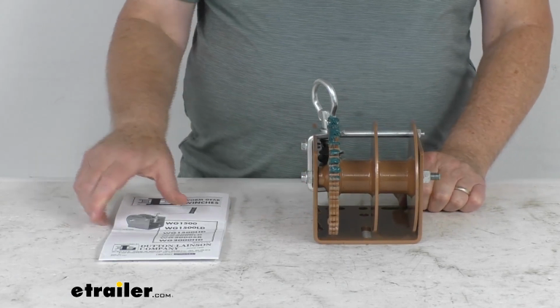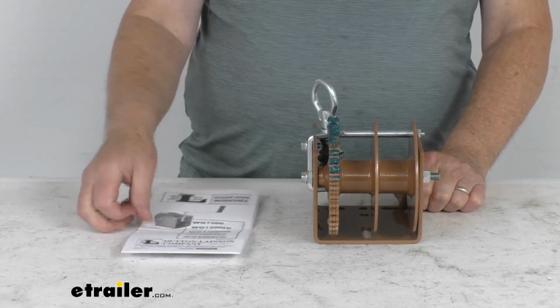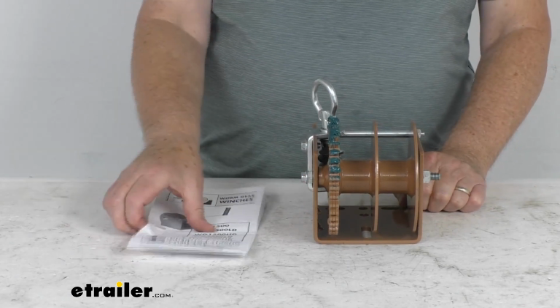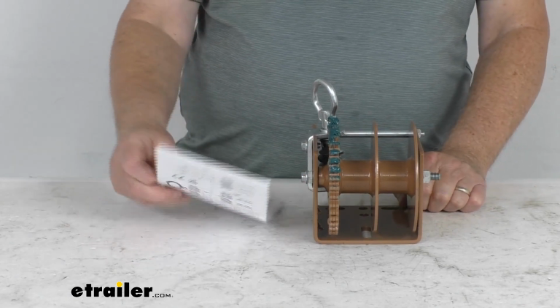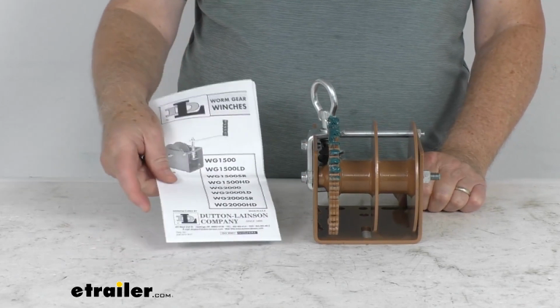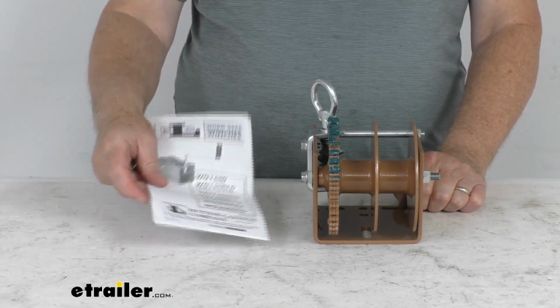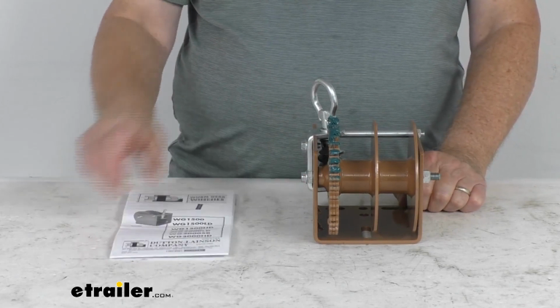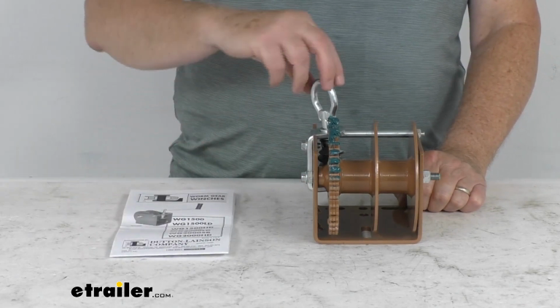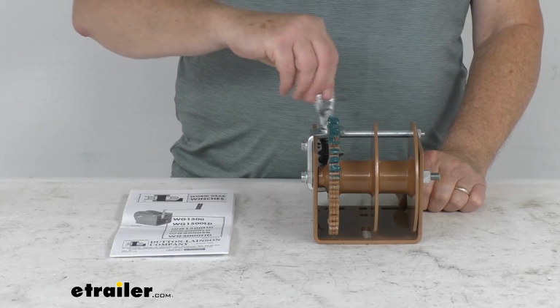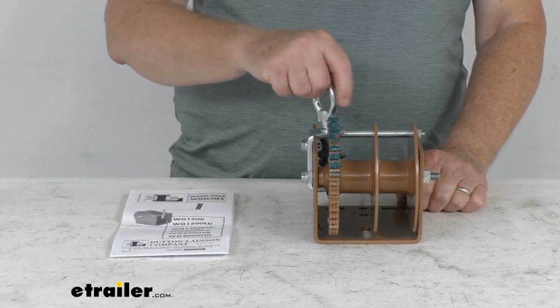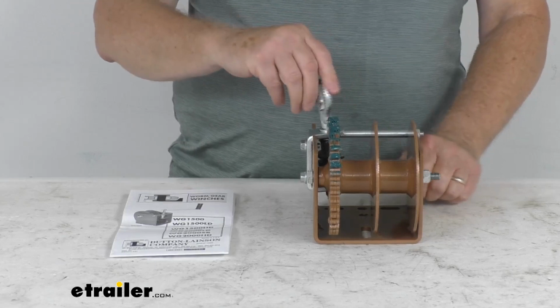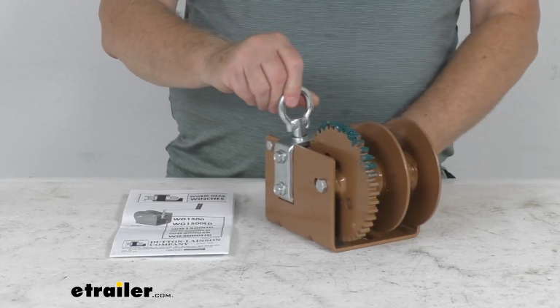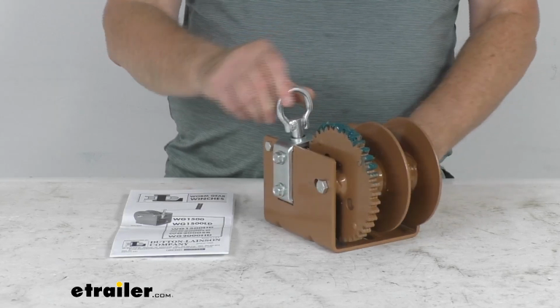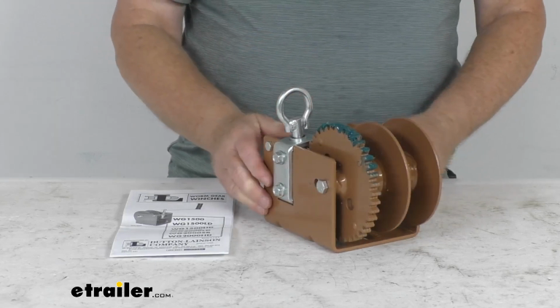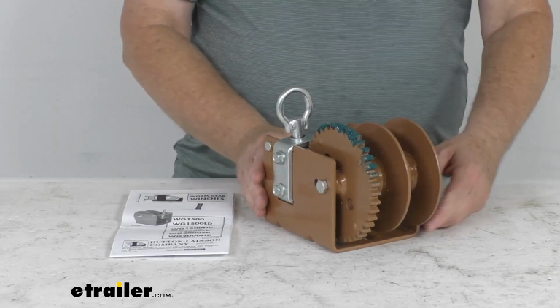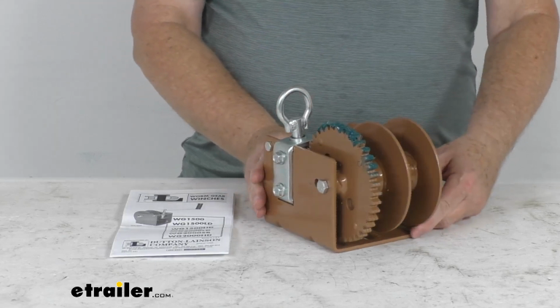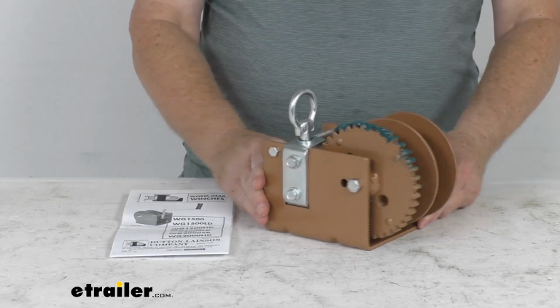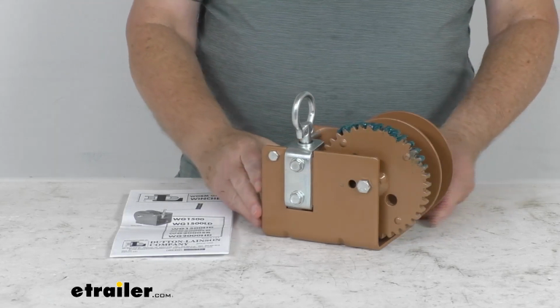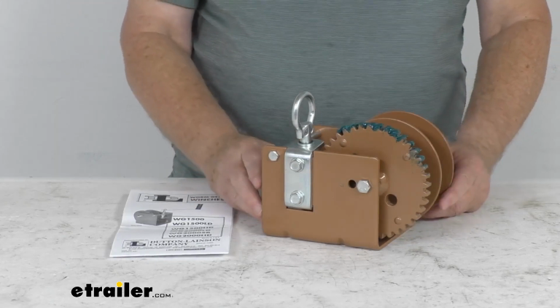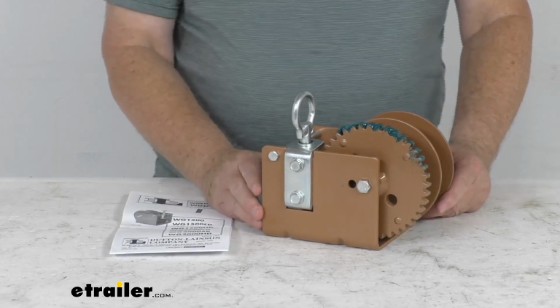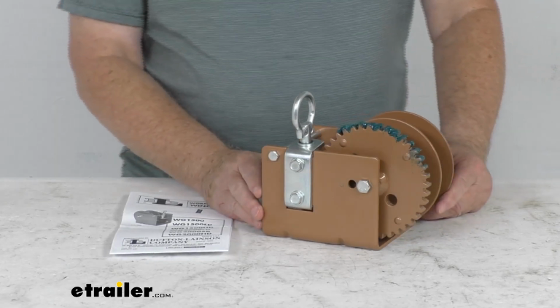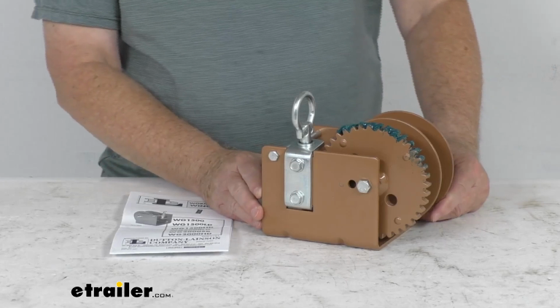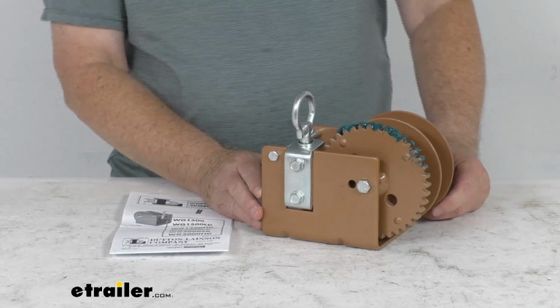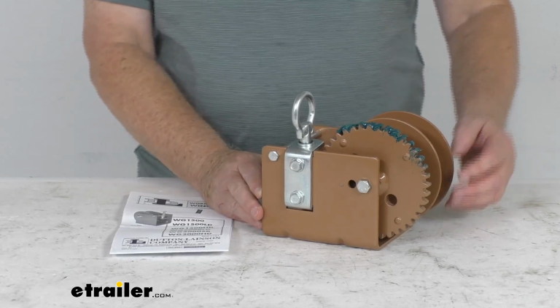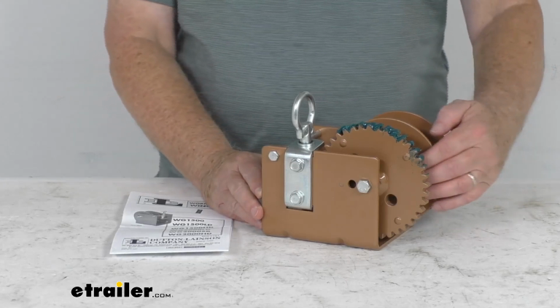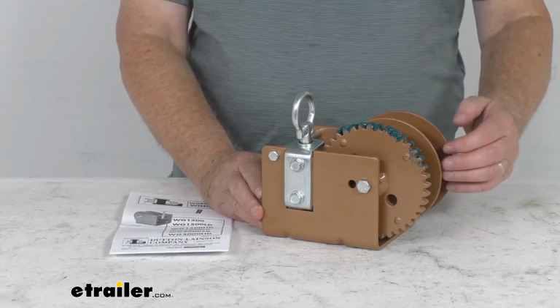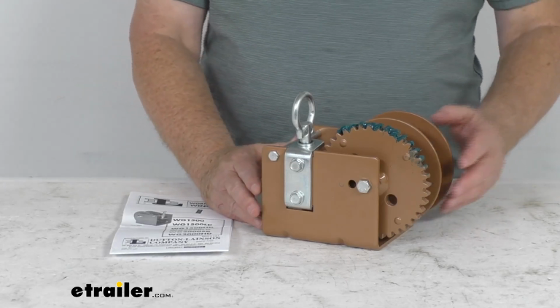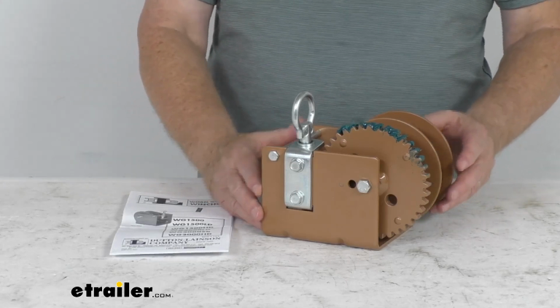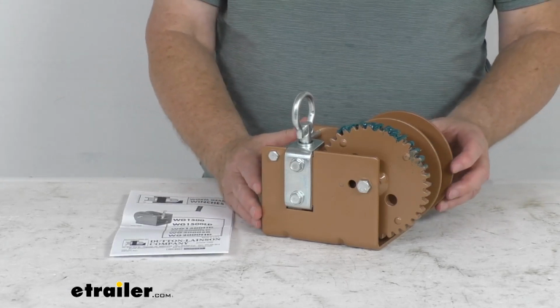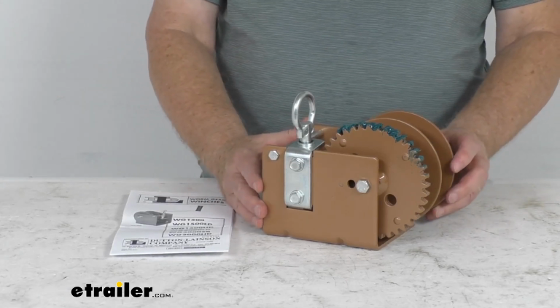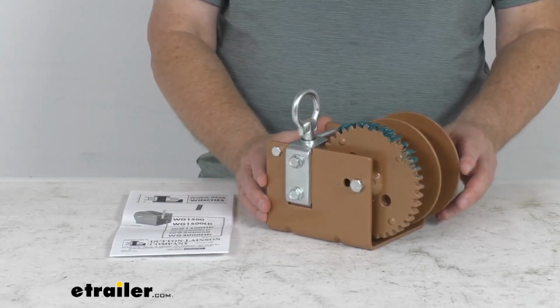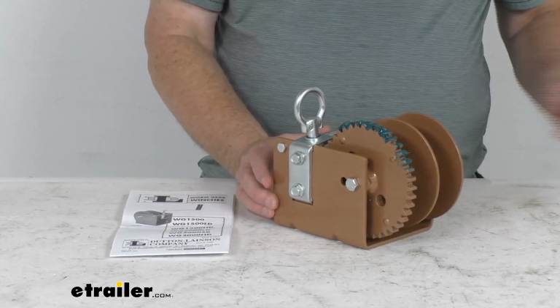It does come with a nice owner's manual to describe how this operates. That should do it for the review on this Dutton Lanson Worm Gear Hand Winch with the split reel and a 2,000 pound rated capacity. Thank you.